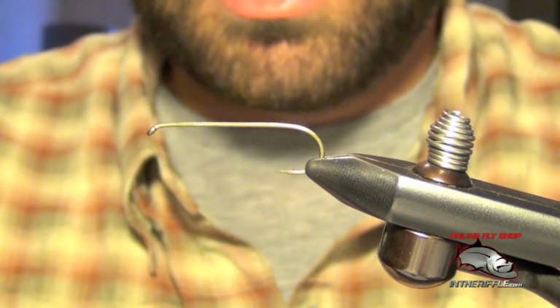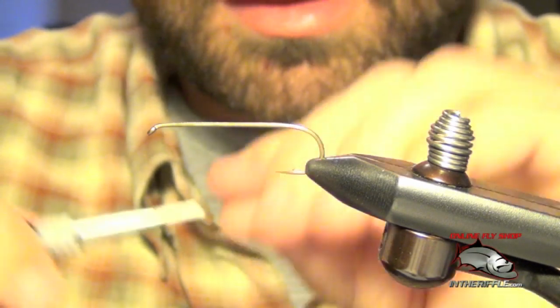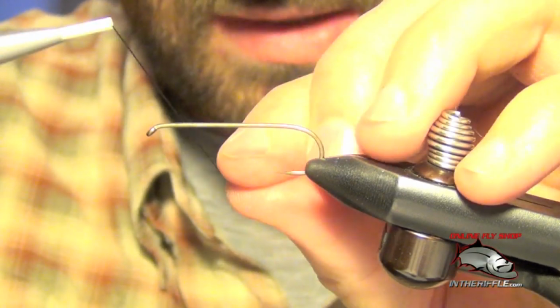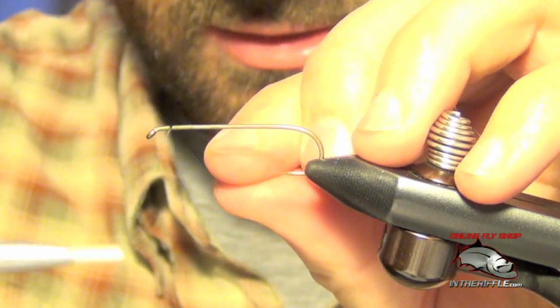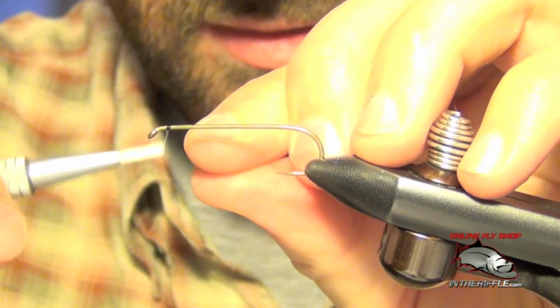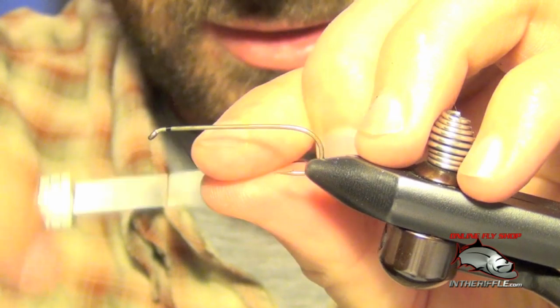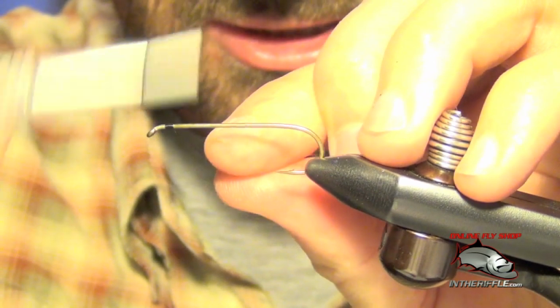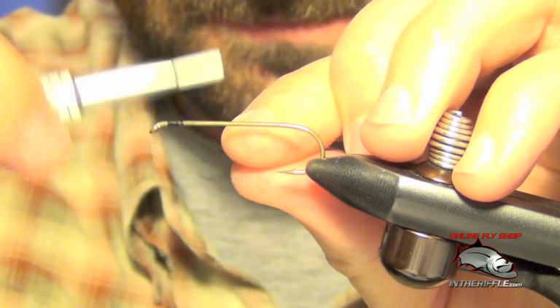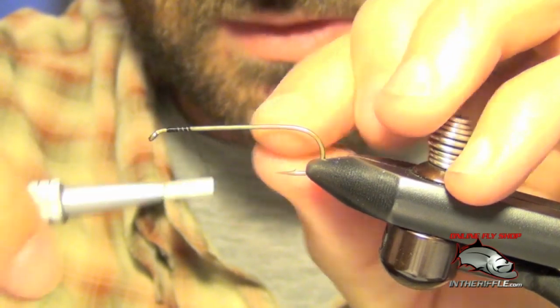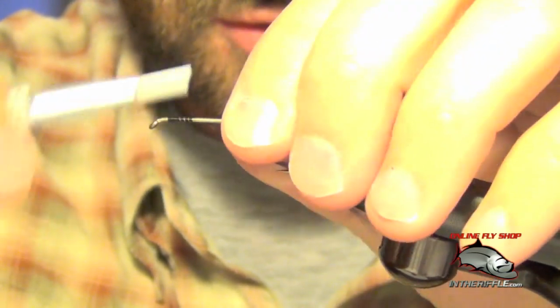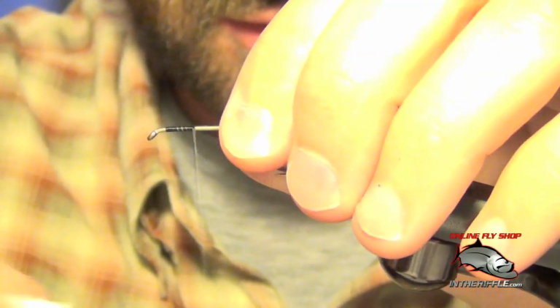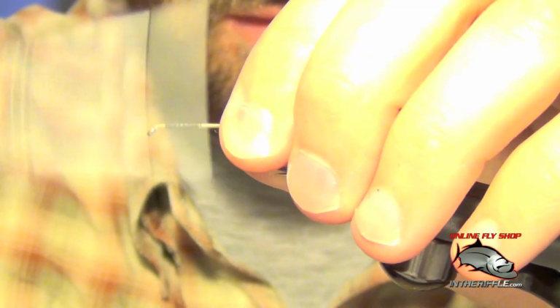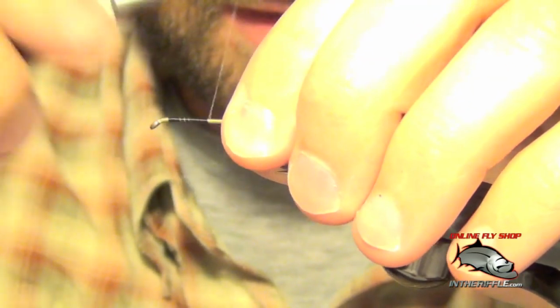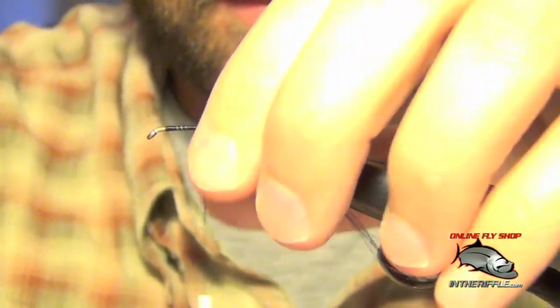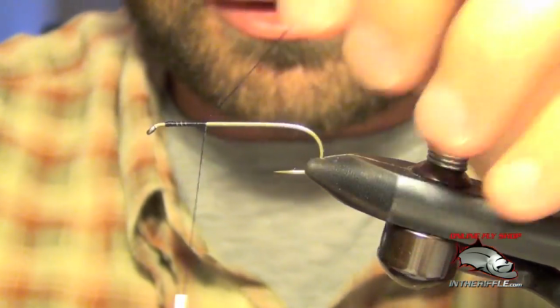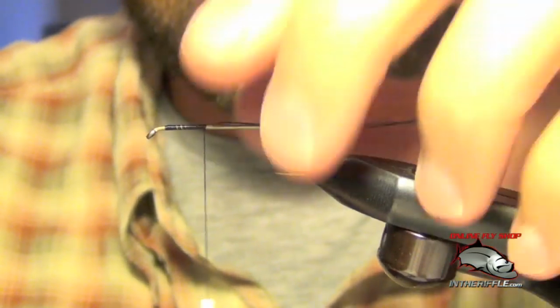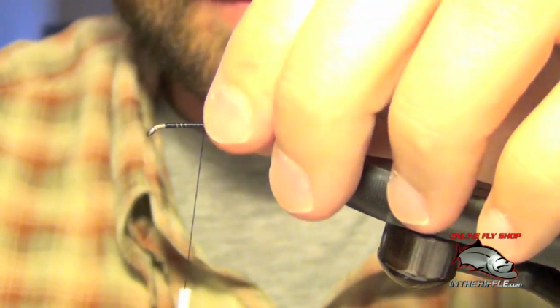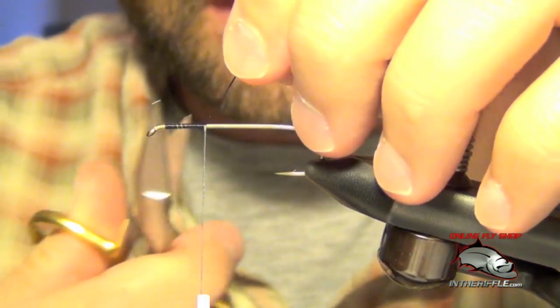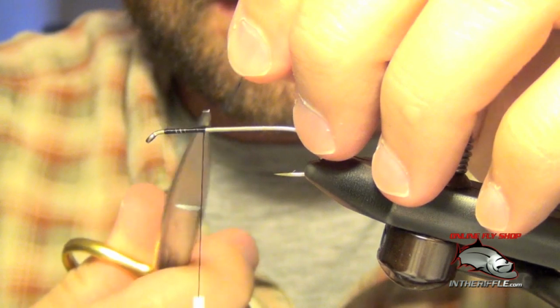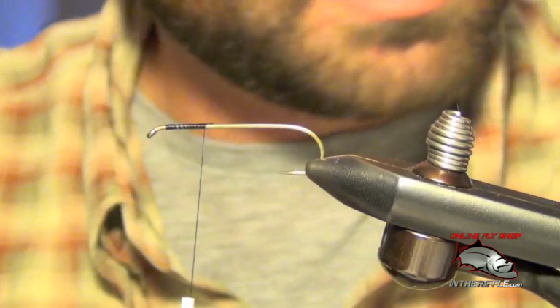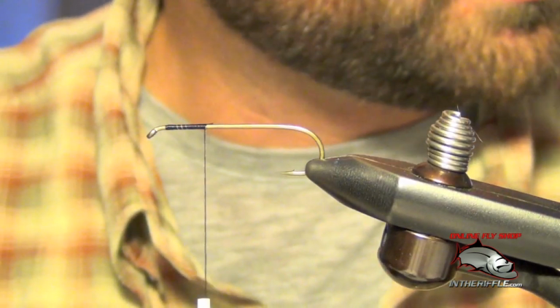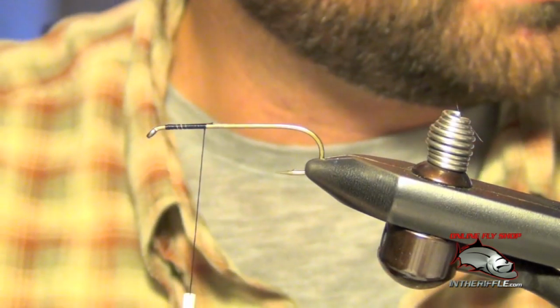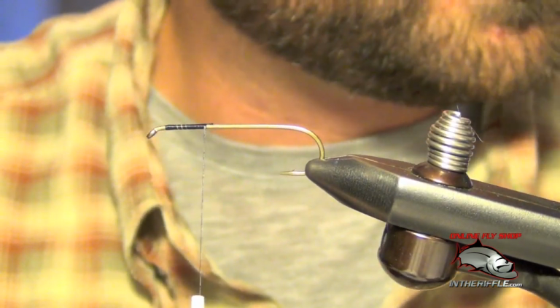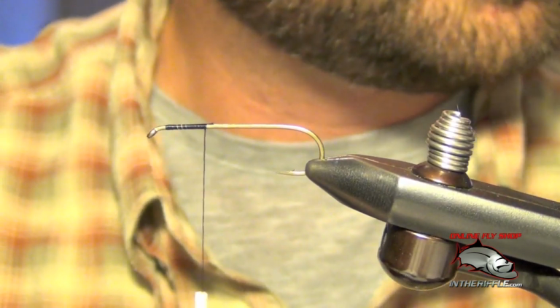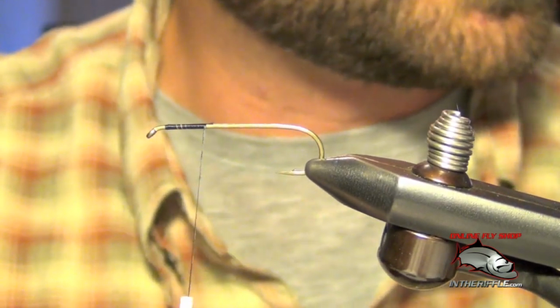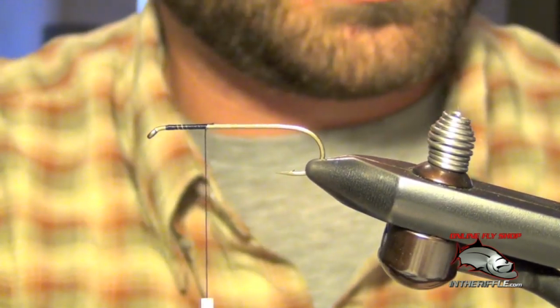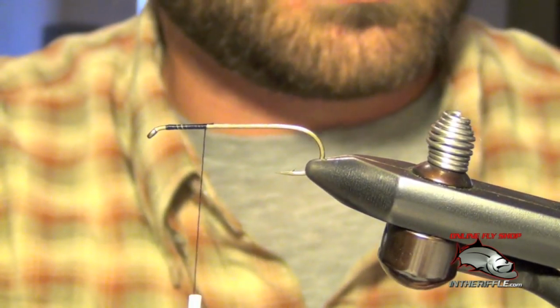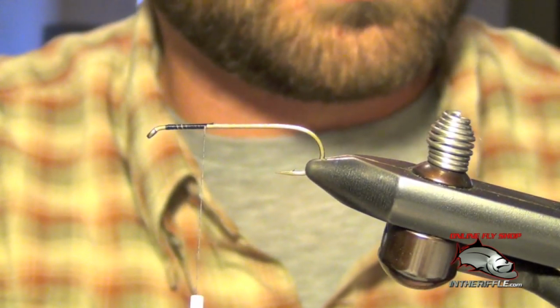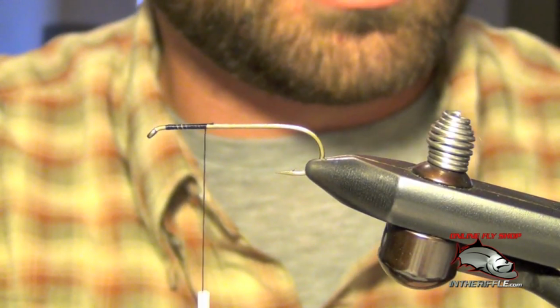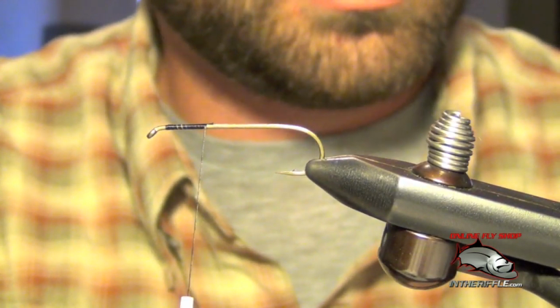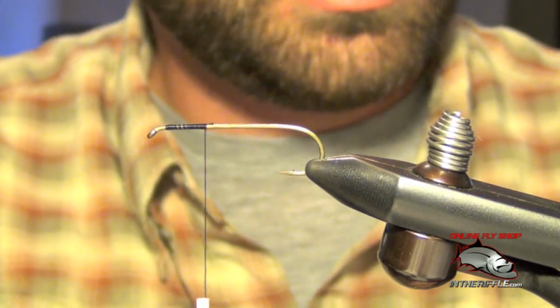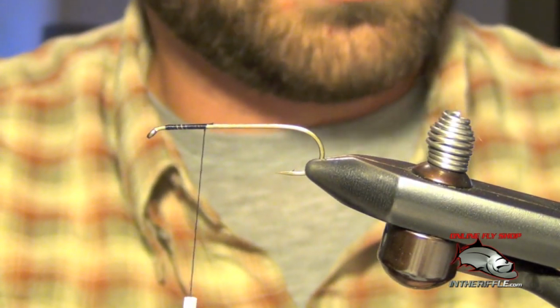Here we're going to tie a fly called the Circus Peanut. First thing we're going to do is get our thread started on our hook. This is going to be the articulated version of the Circus Peanut, so this is going to be our rear hook.